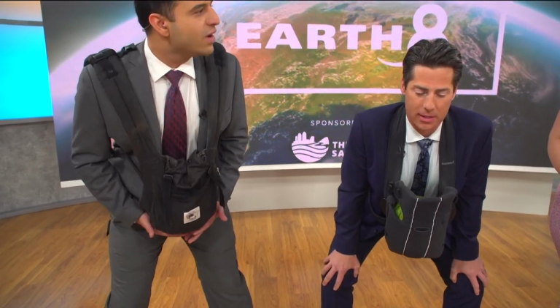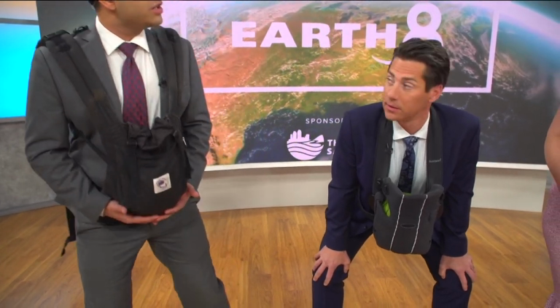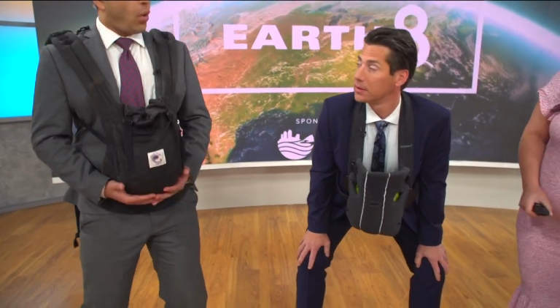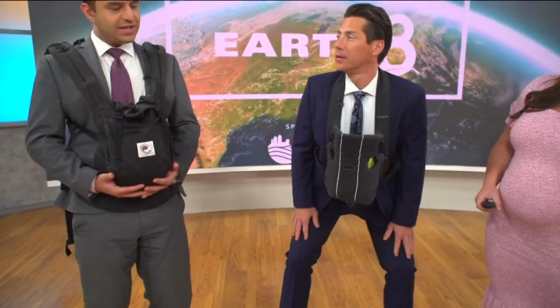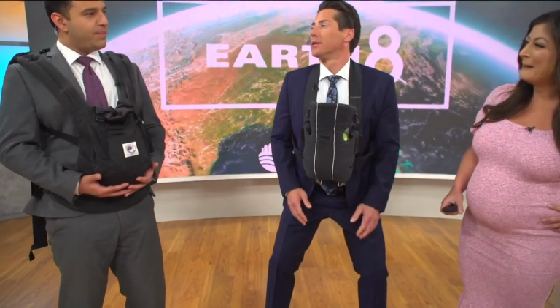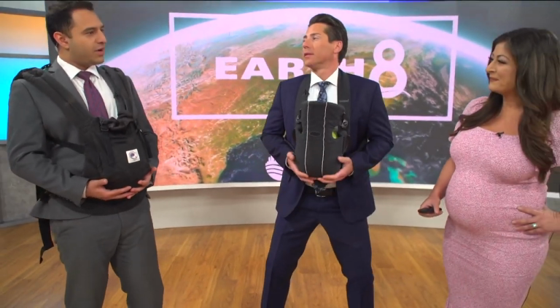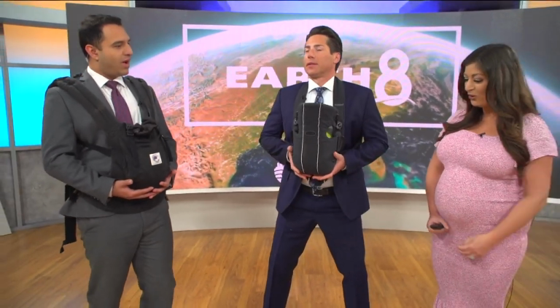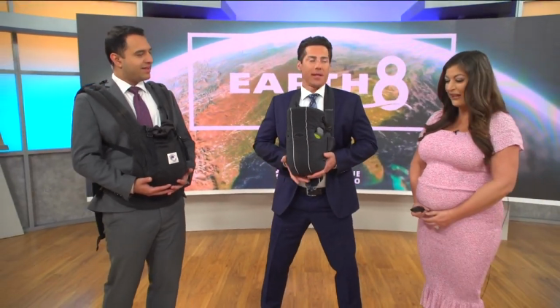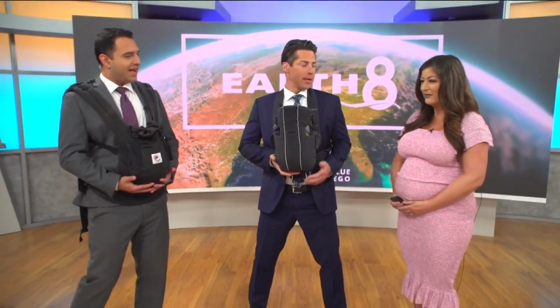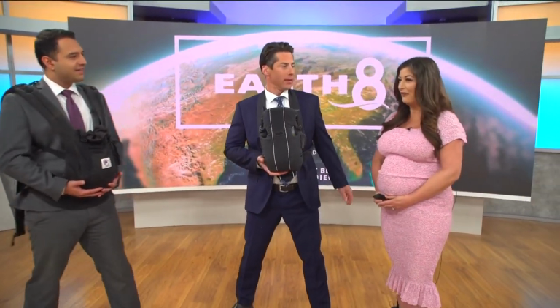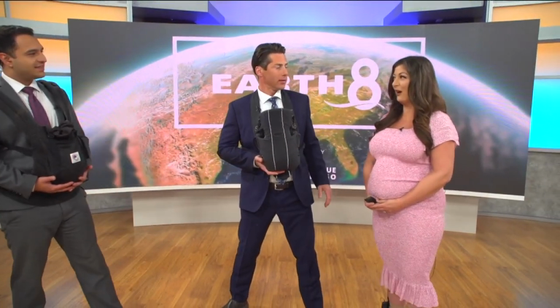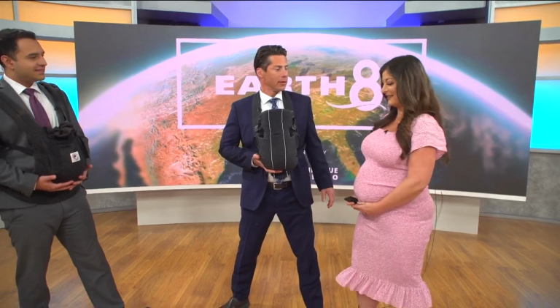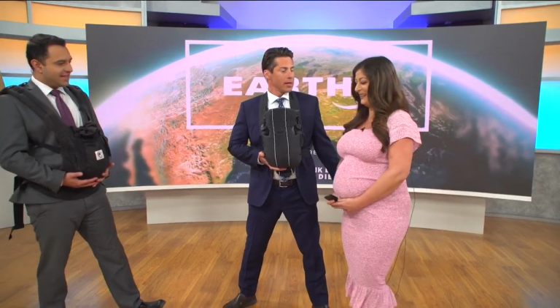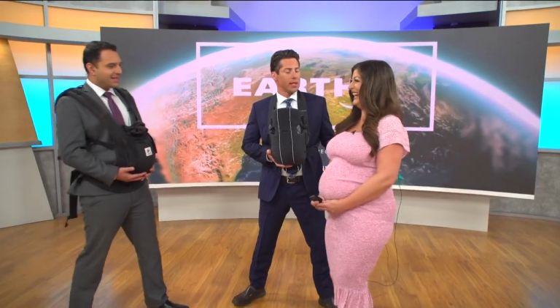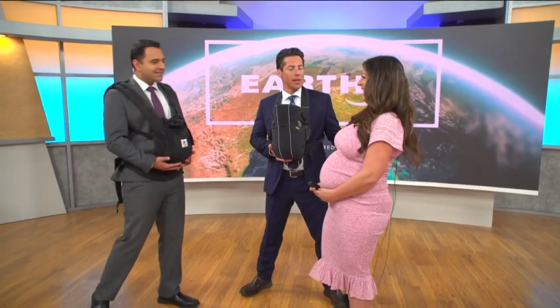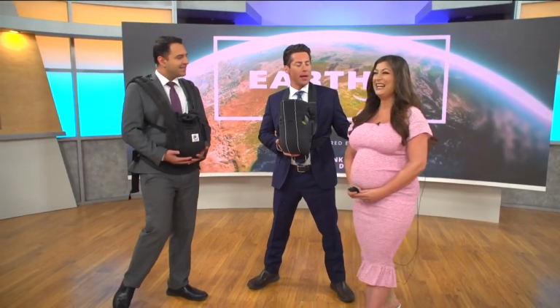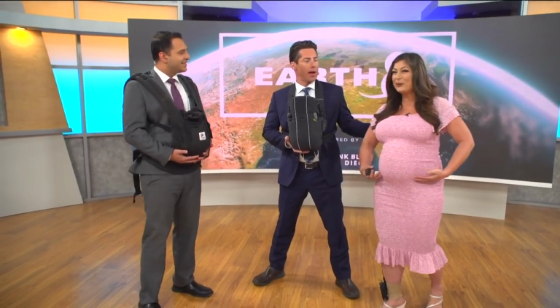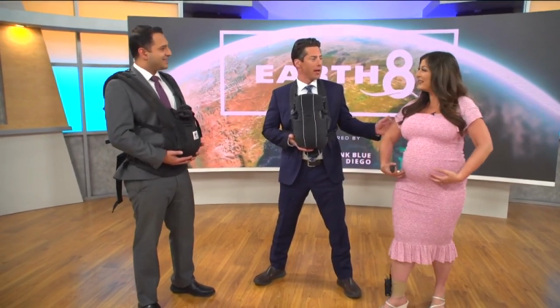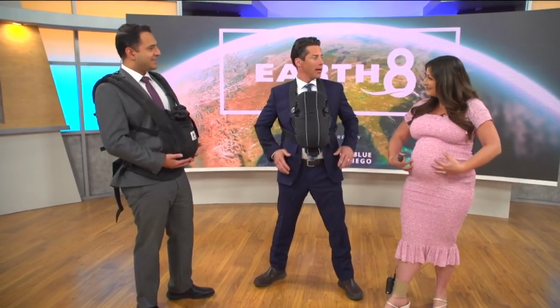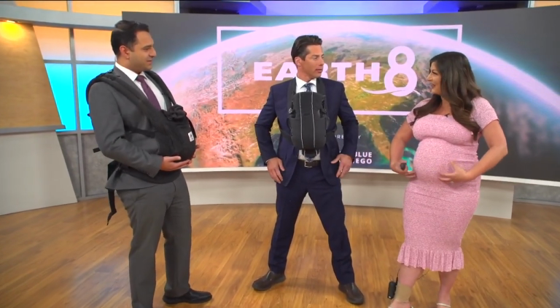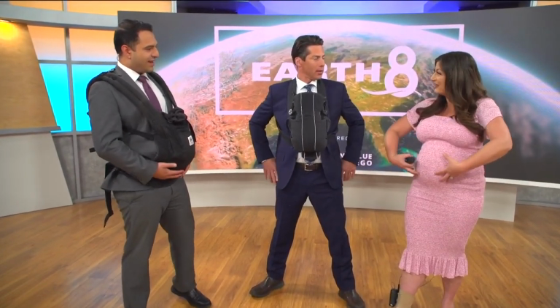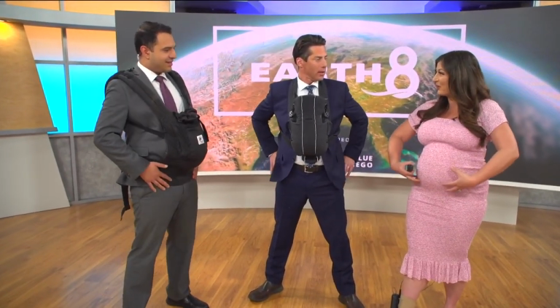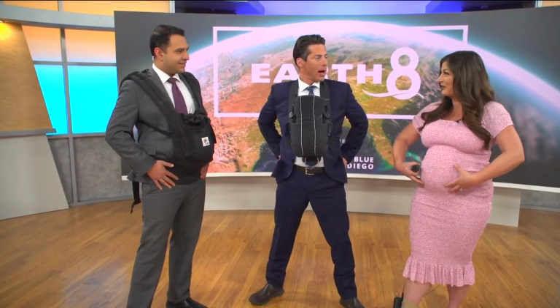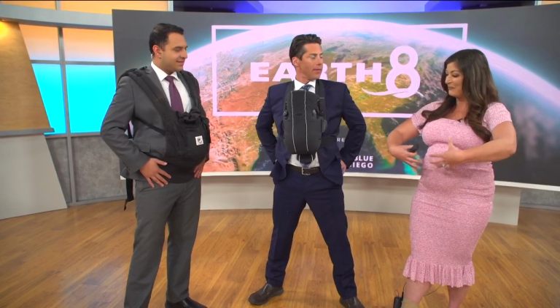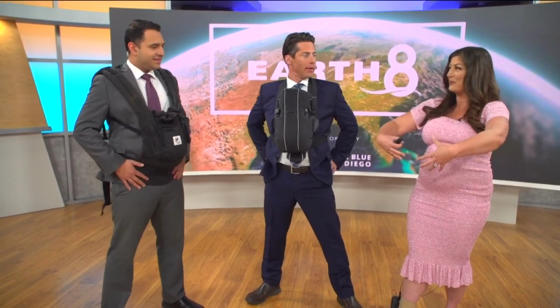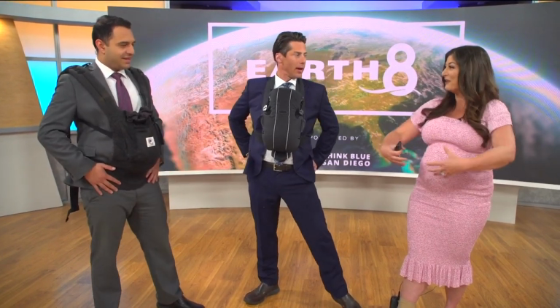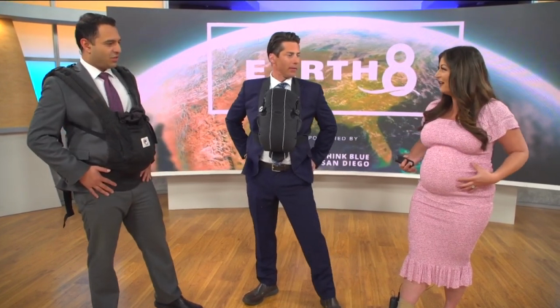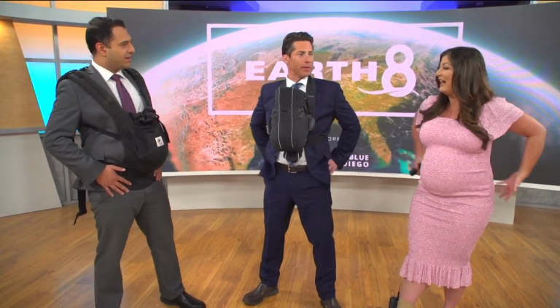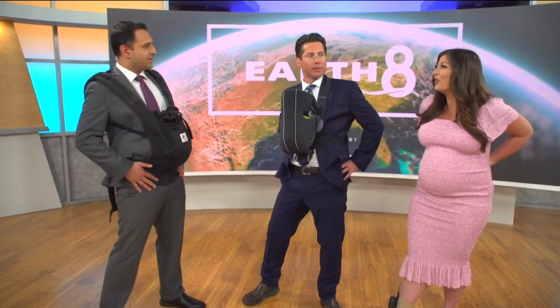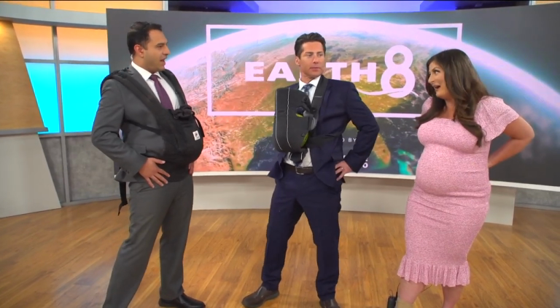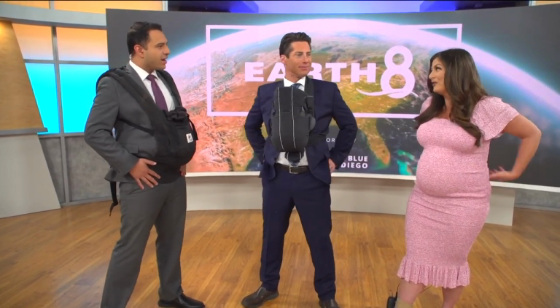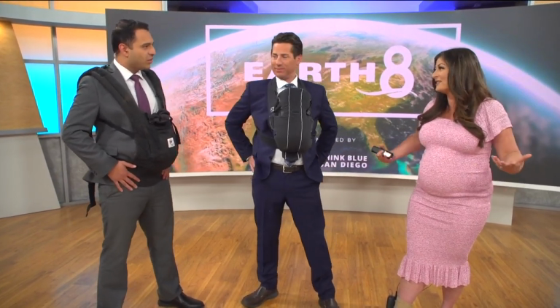Do you ever want to just hold it up while you're walking? Oh, totally. I often walk like this. We have ligaments here that really do hurt when you're getting bigger and bigger. You get sore, and then the lower back, of course. Eric and I are going to be sore tomorrow.